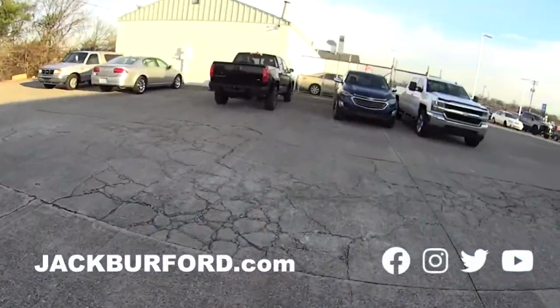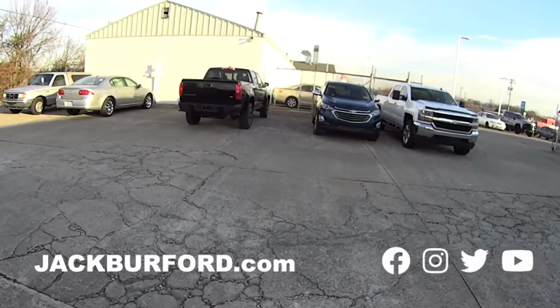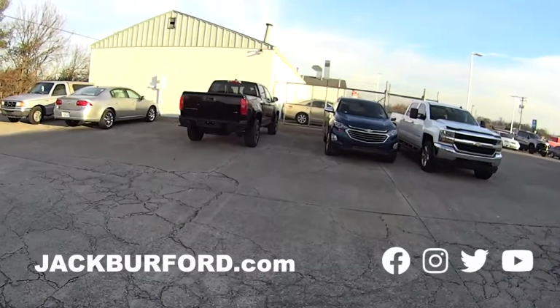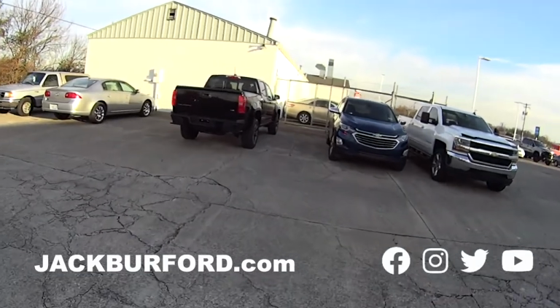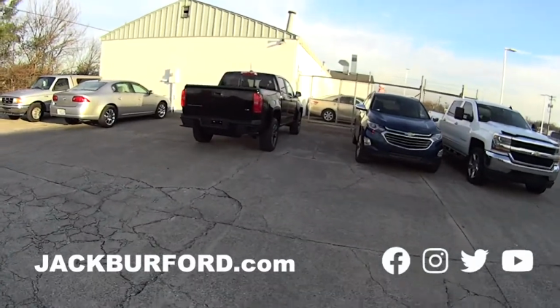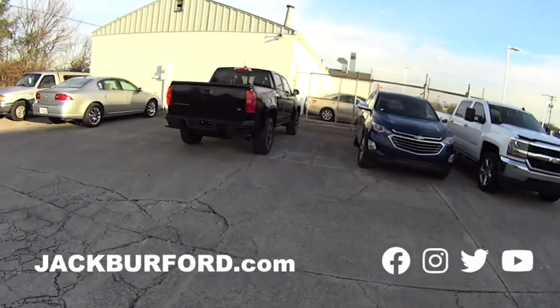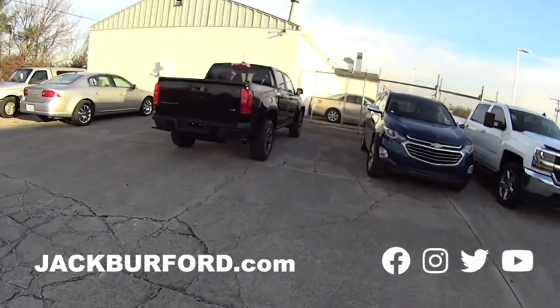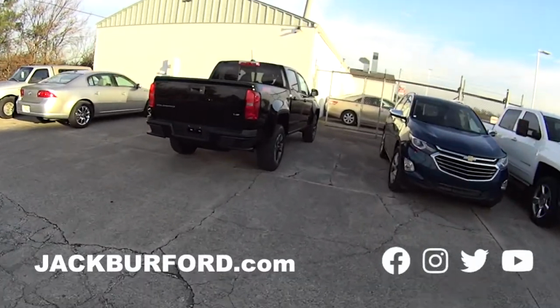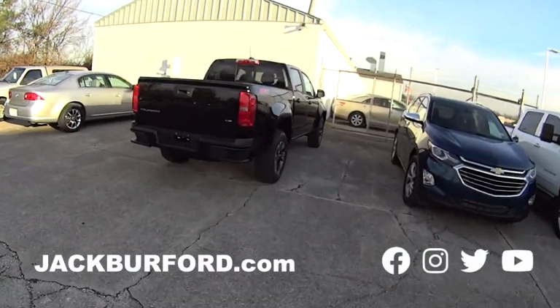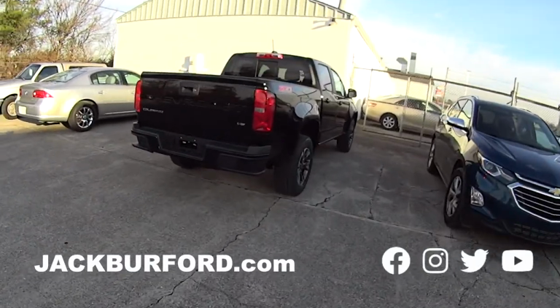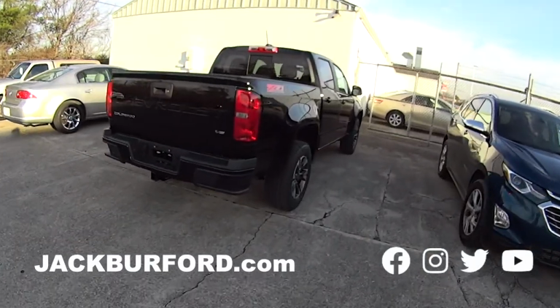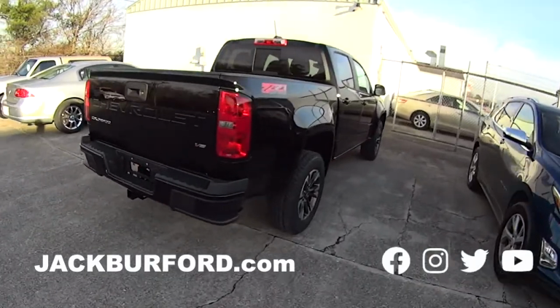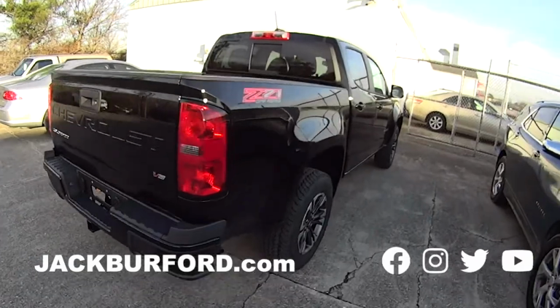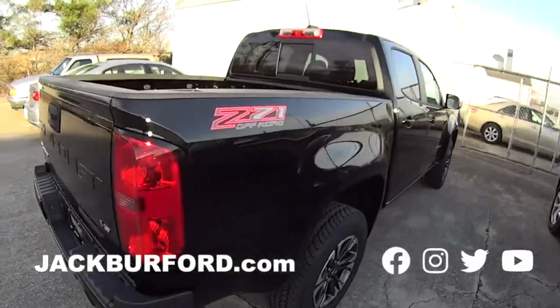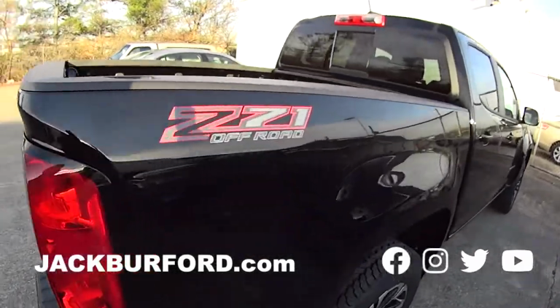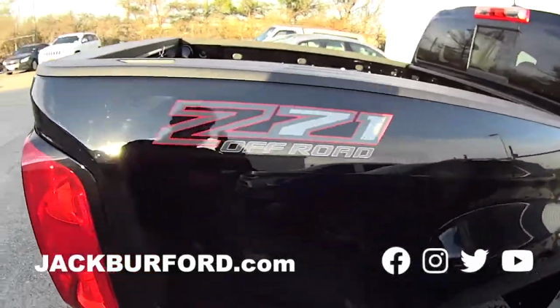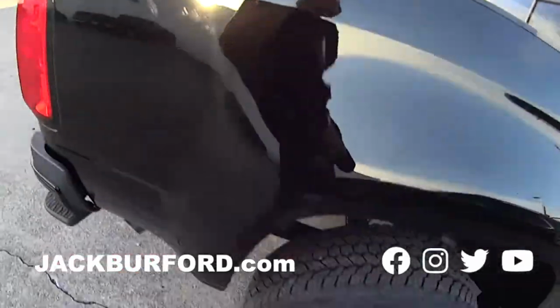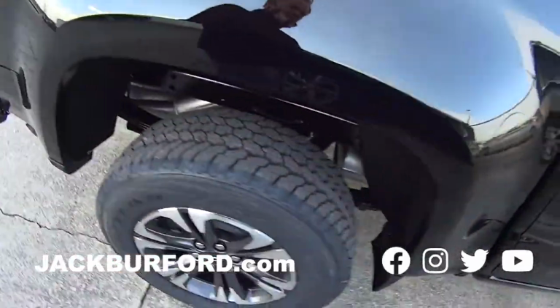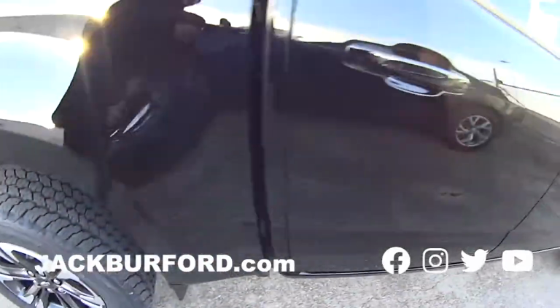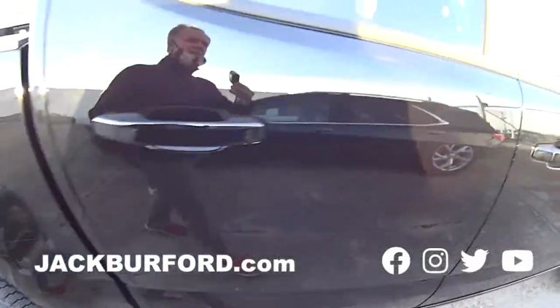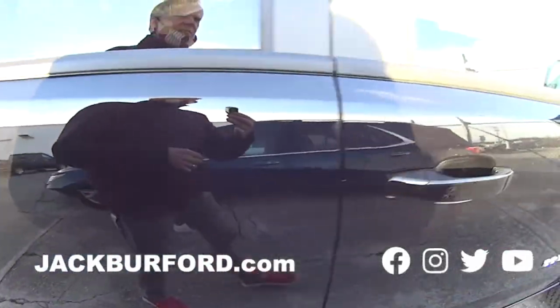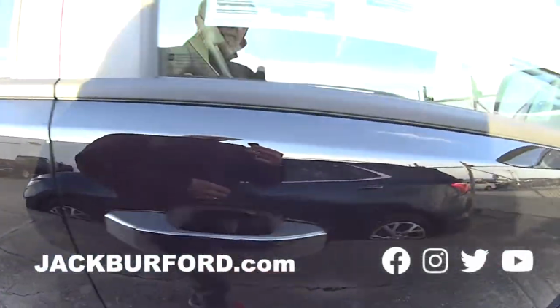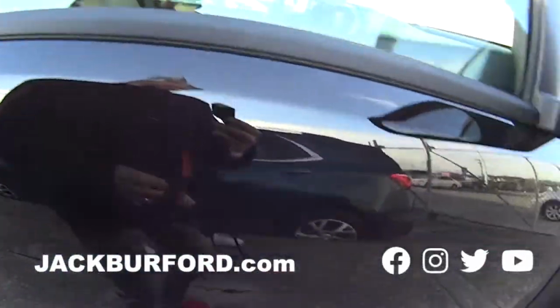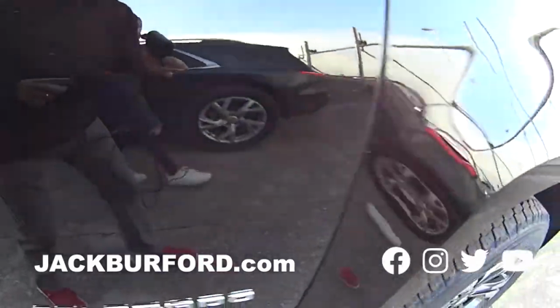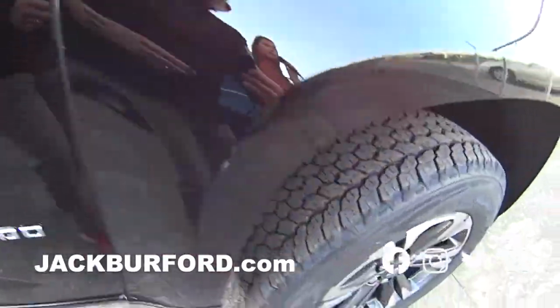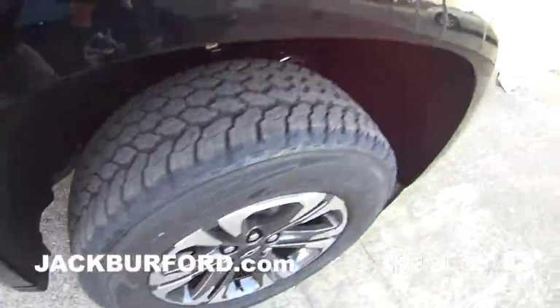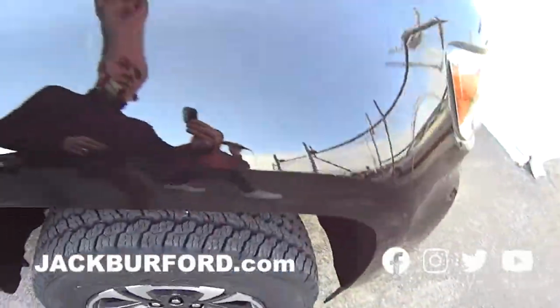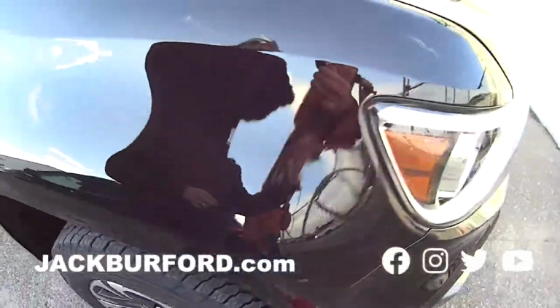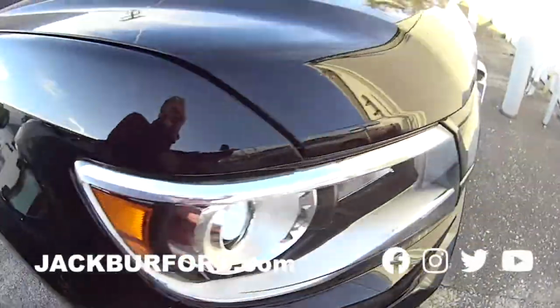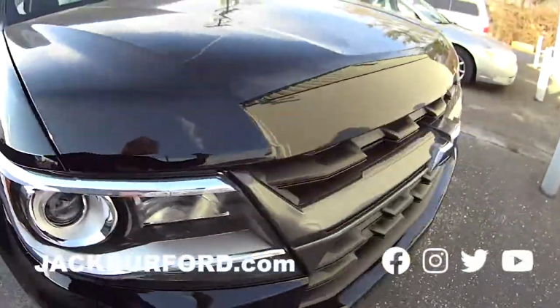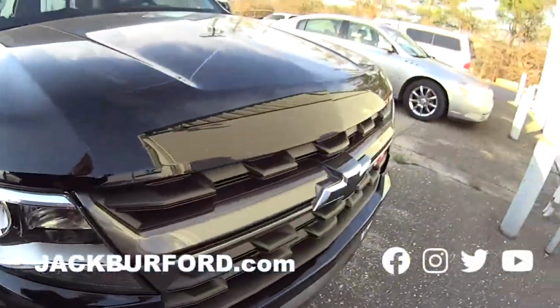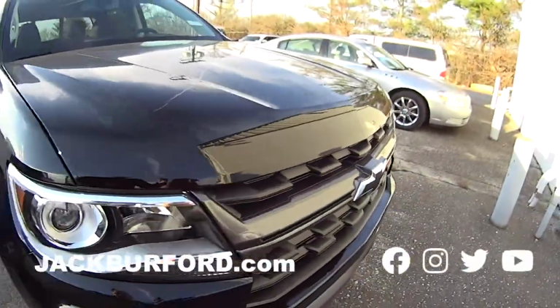Over here we can walk — we've got a Z71 Colorado. This one's black, it's off-roading. This one's a great truck too. It's great if you don't want a super big truck, but you still want a truck. It's got a great front to it.